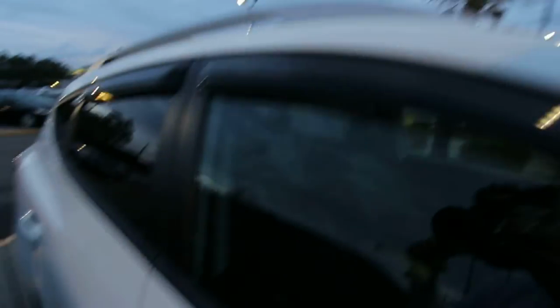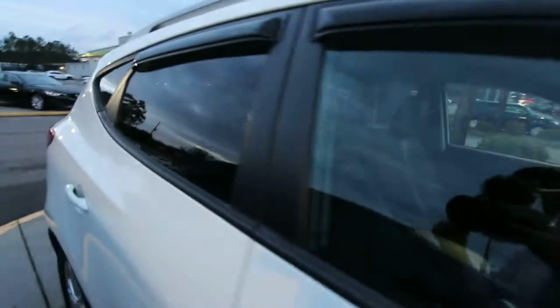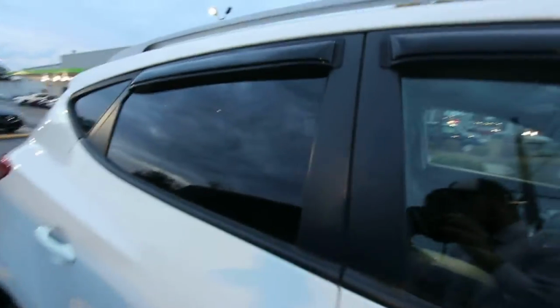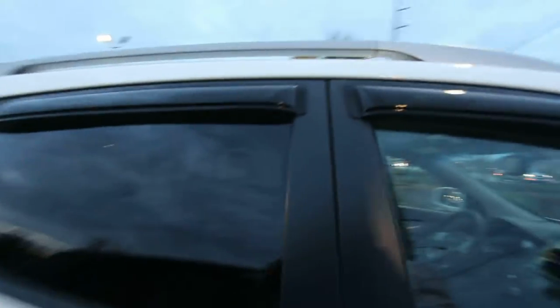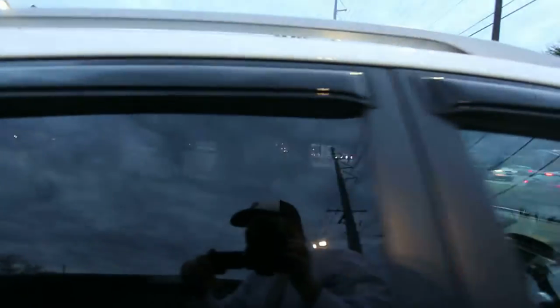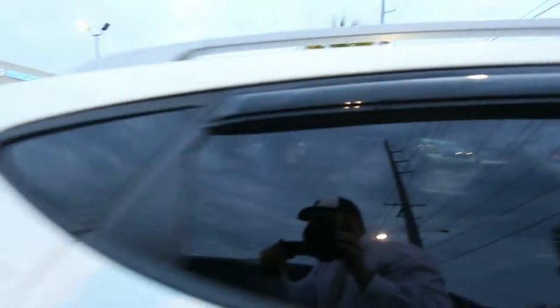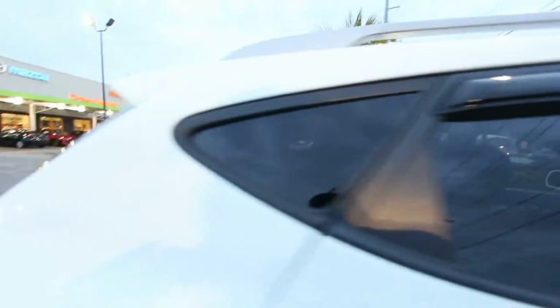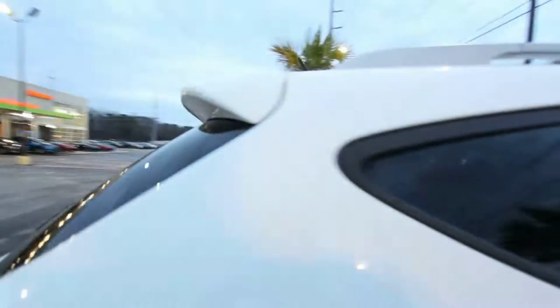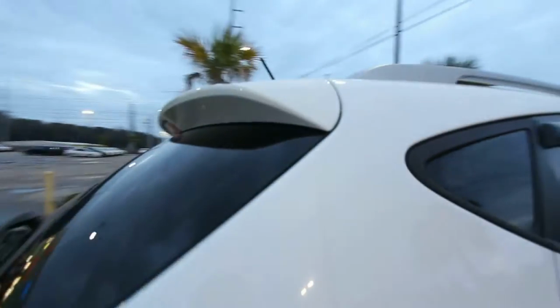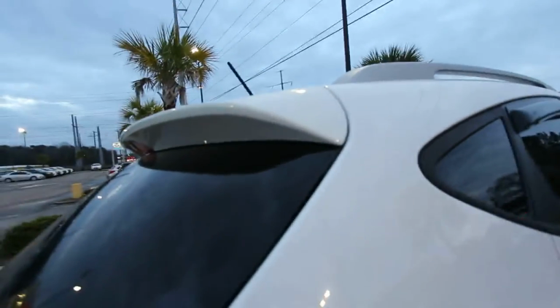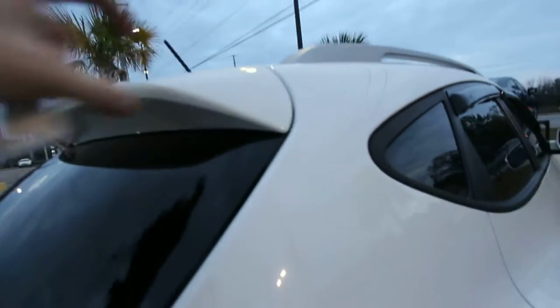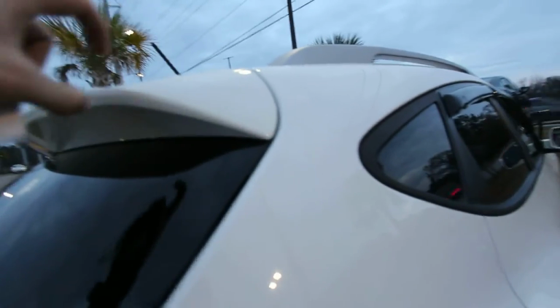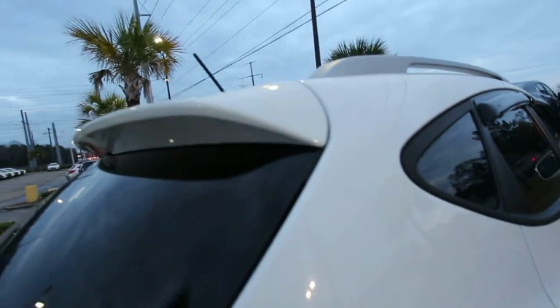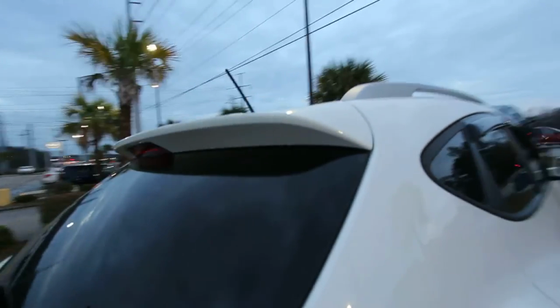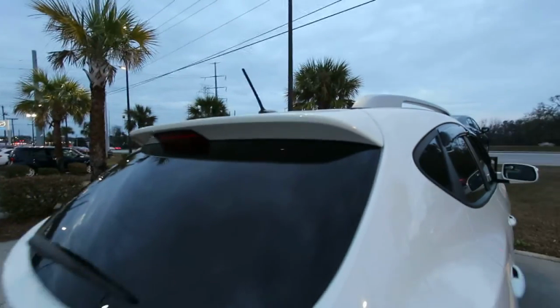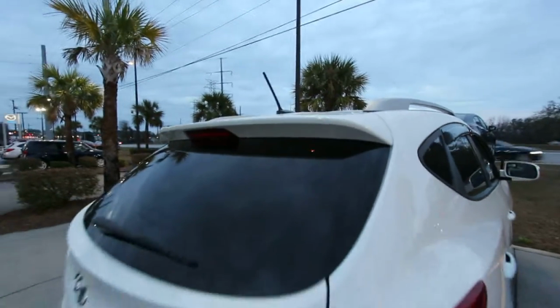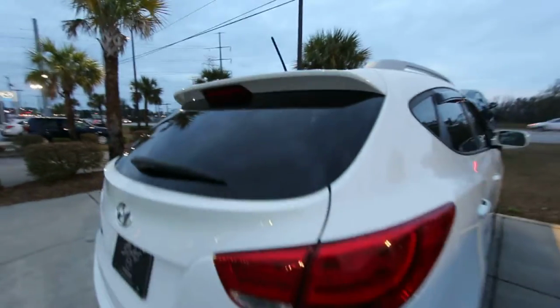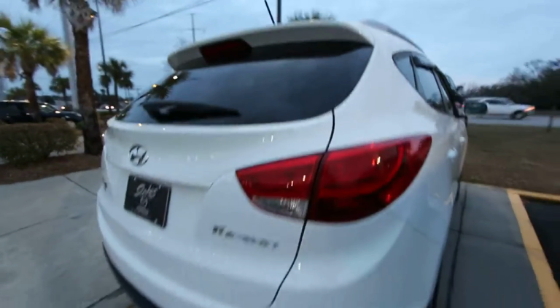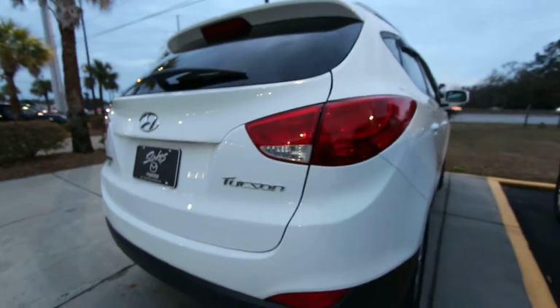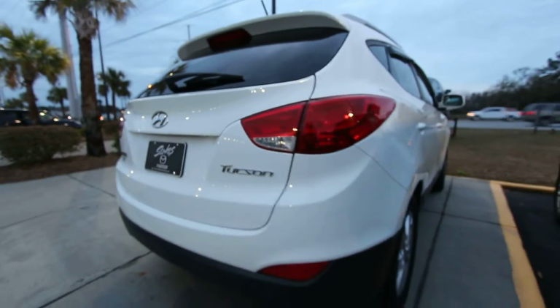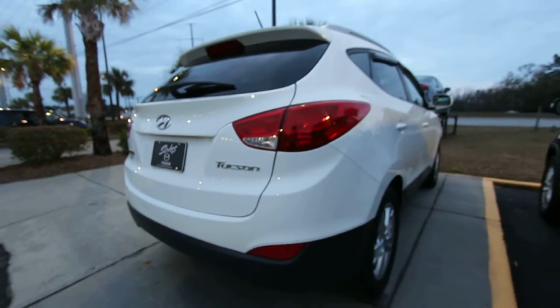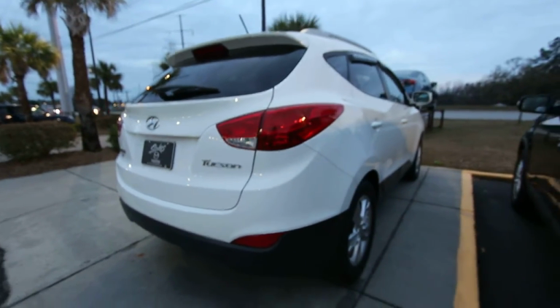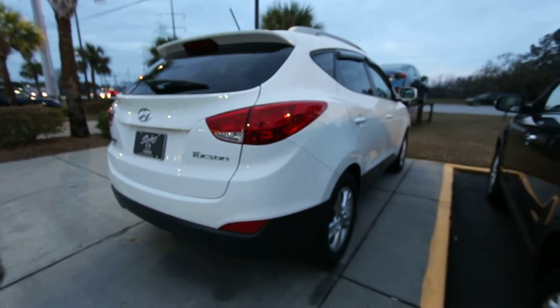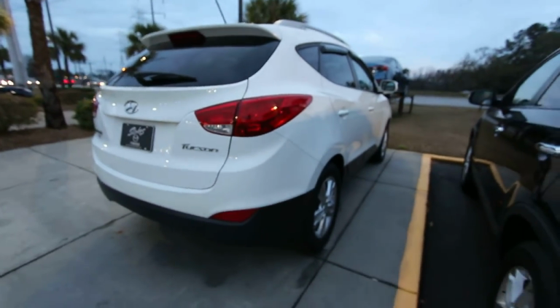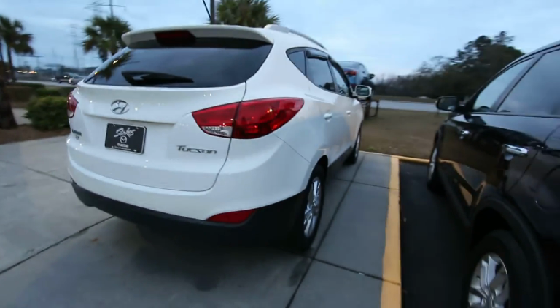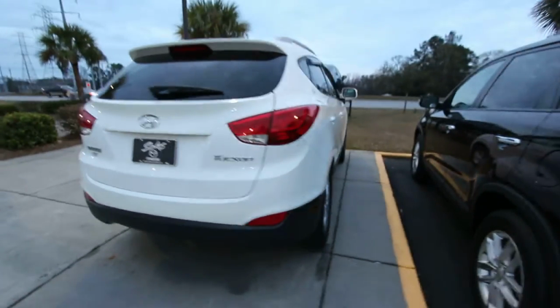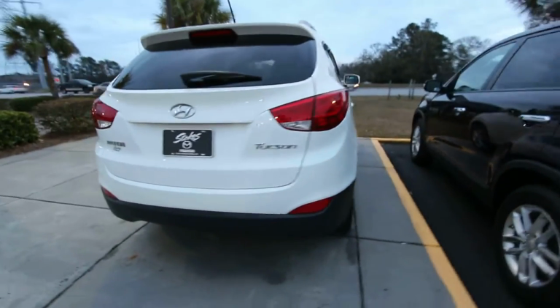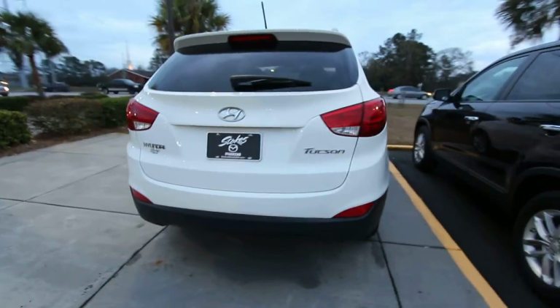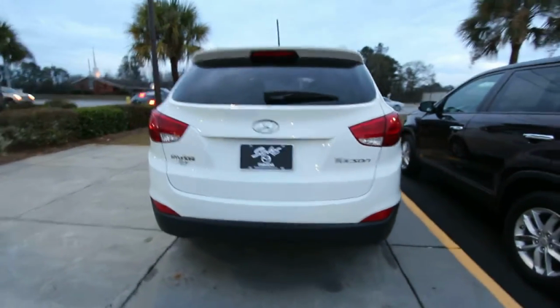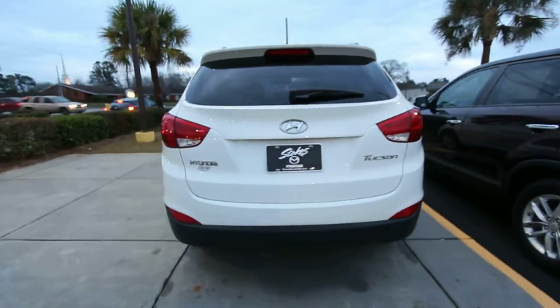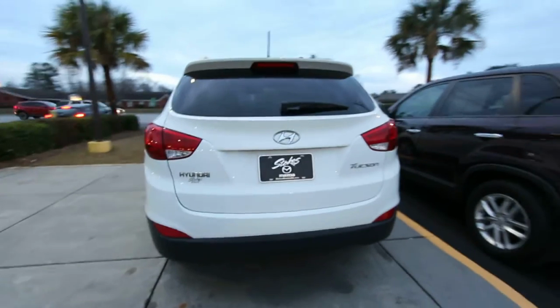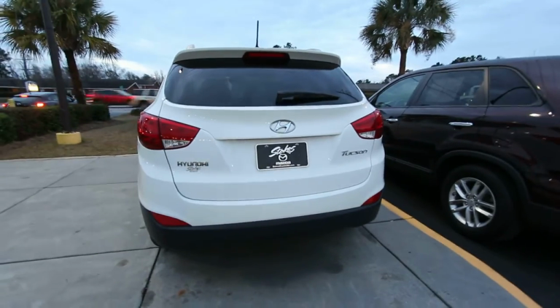No sunroof, but you've got window visors. Let's look at the back — kind of a rear spoiler coming off the roof. It's clean, I can tell you that right now. Very clean car. I haven't seen any dents, dings, or scratches on her.